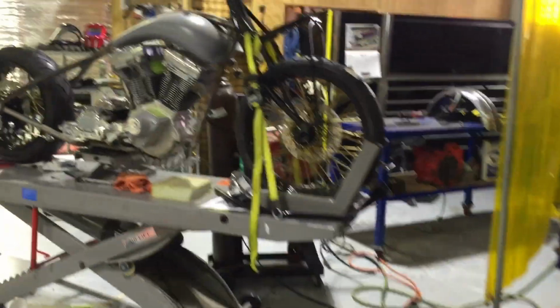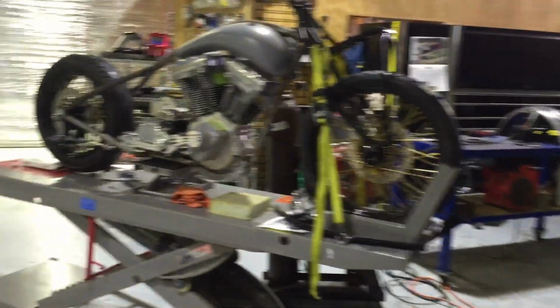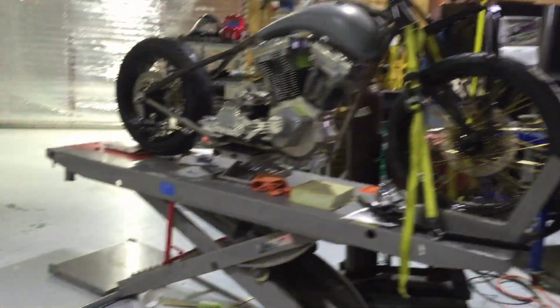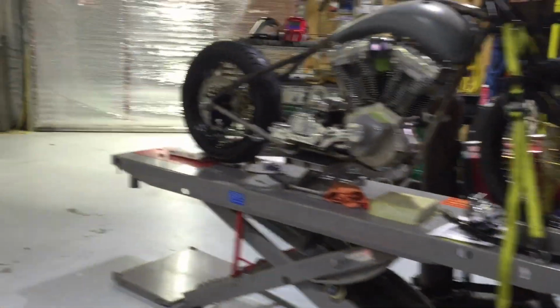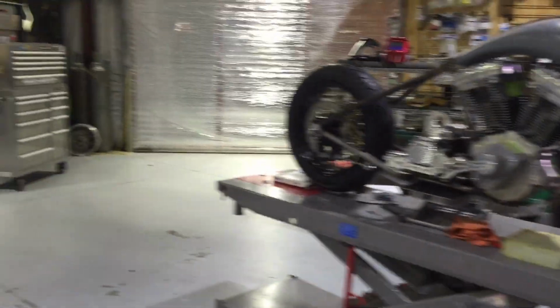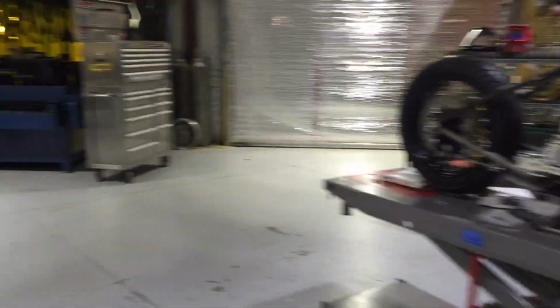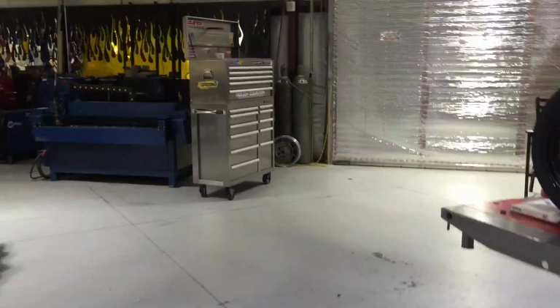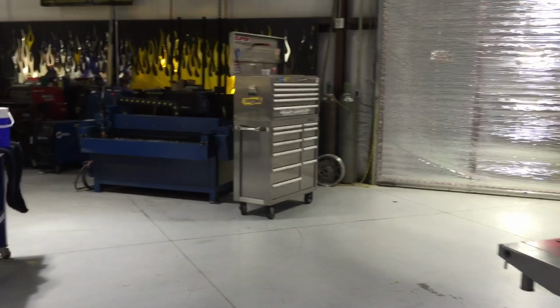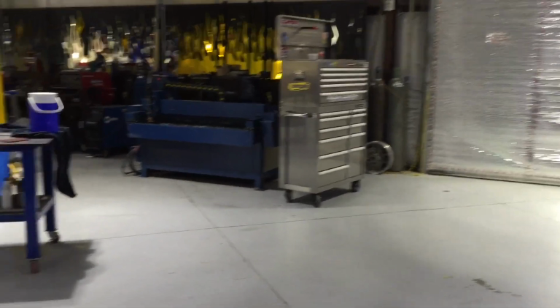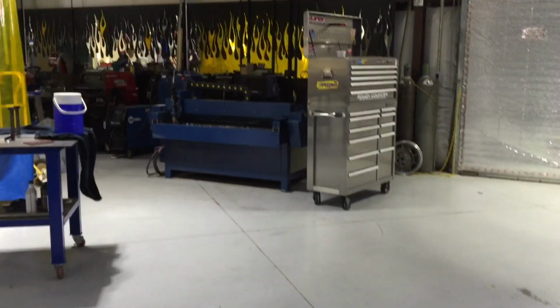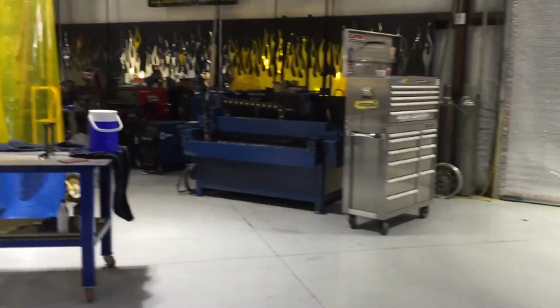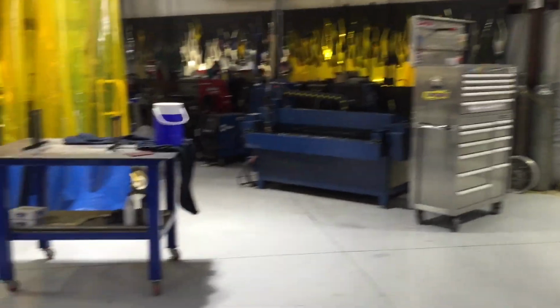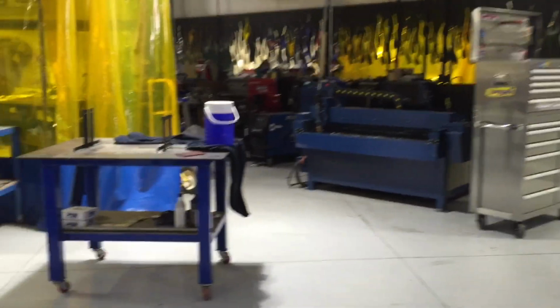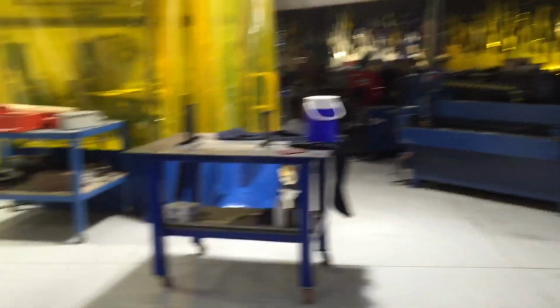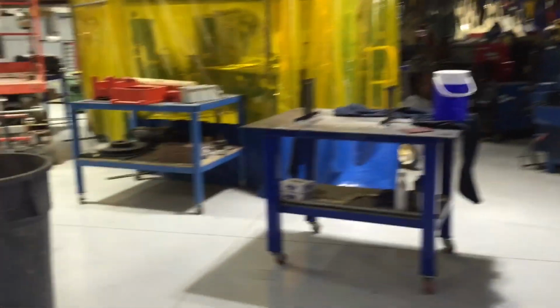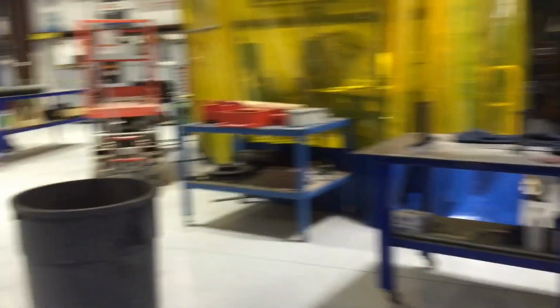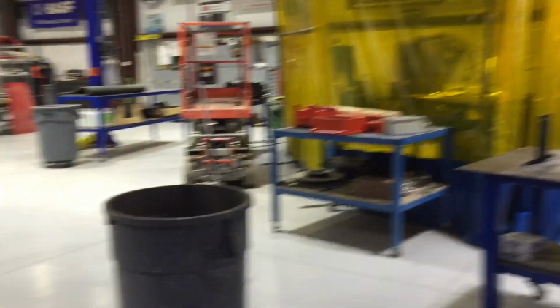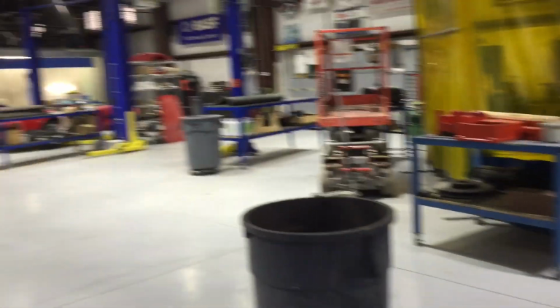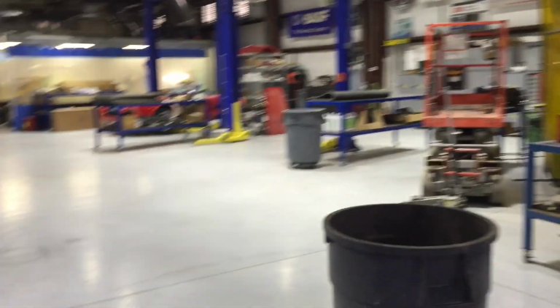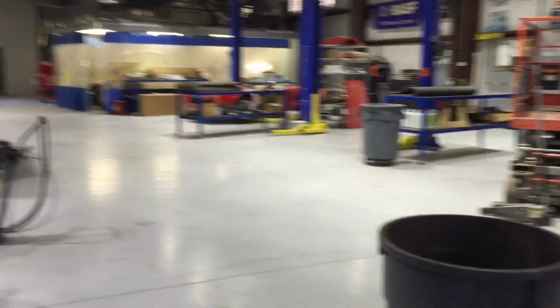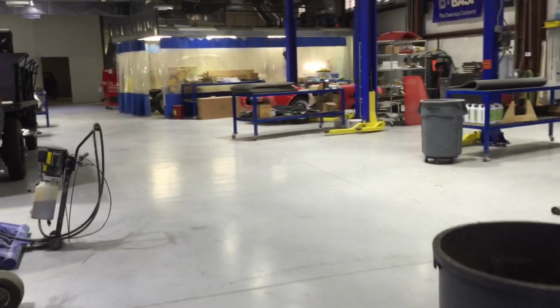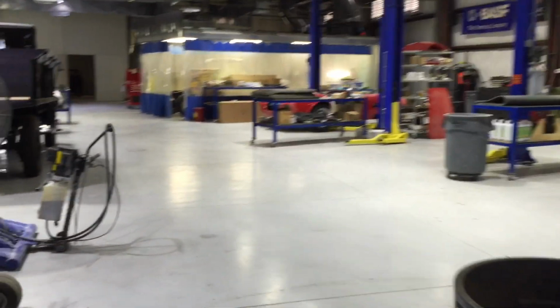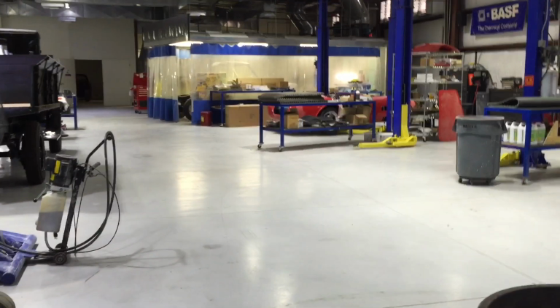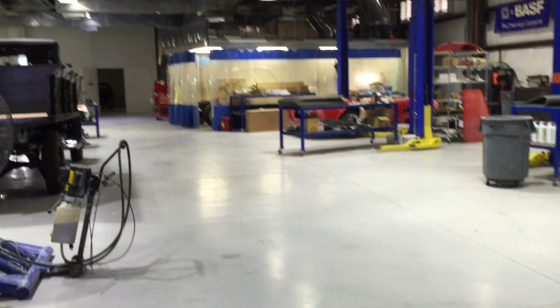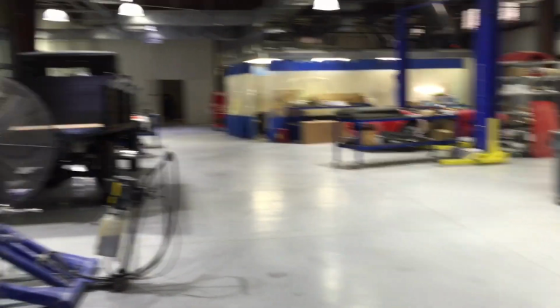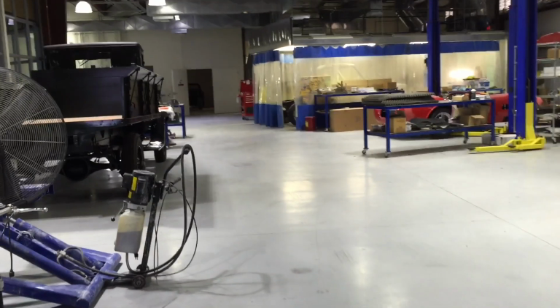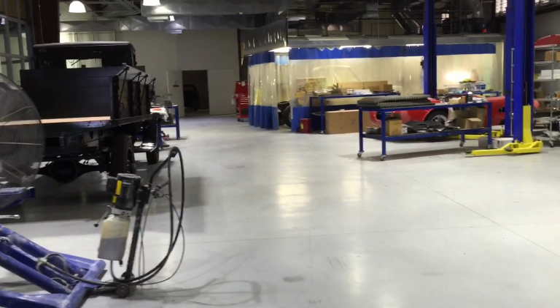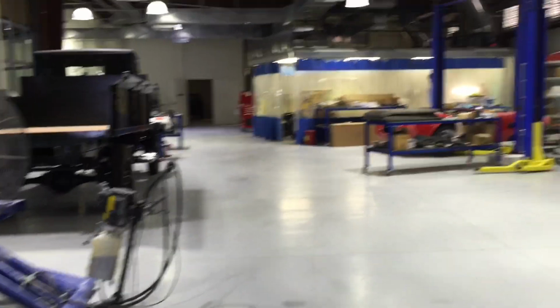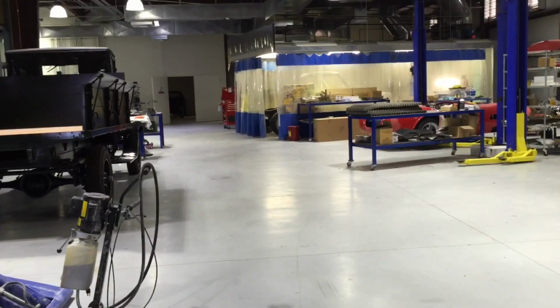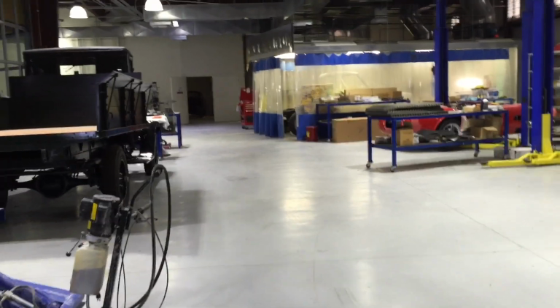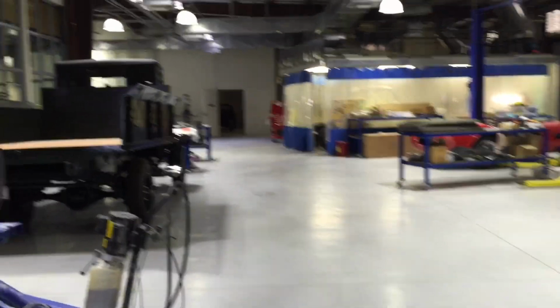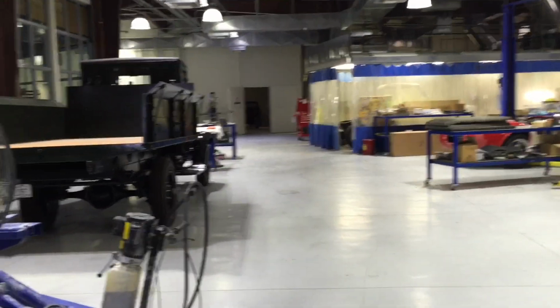This is a shot of the bike fabrication area. There's a board track racer being built, our metal fabrication area, and just in general the whole shop.